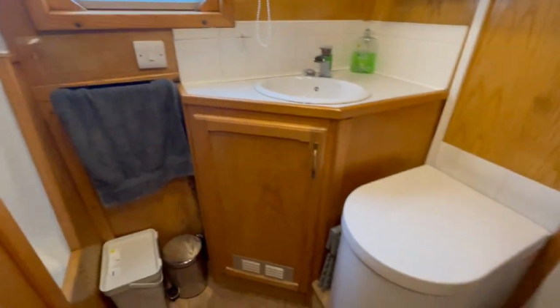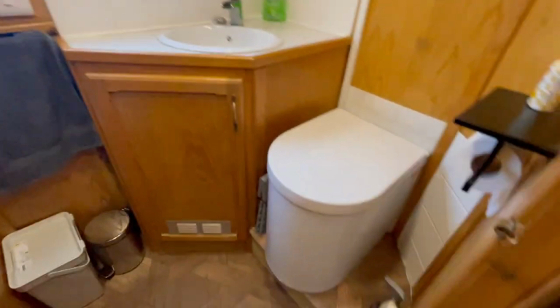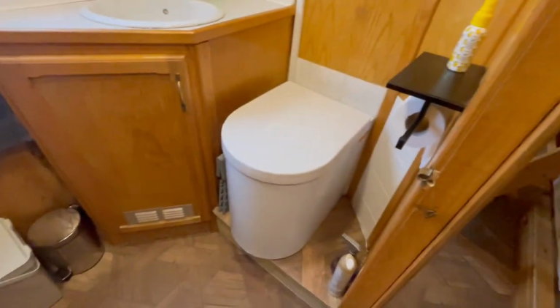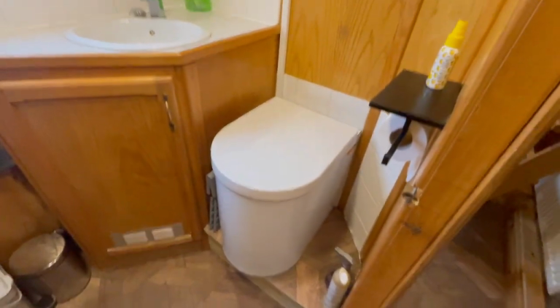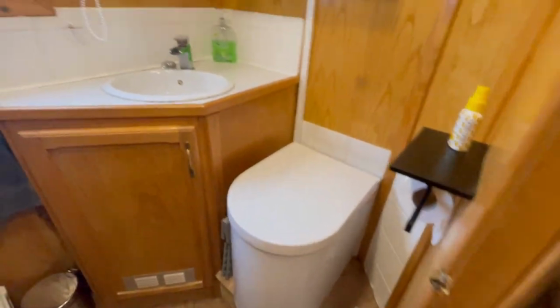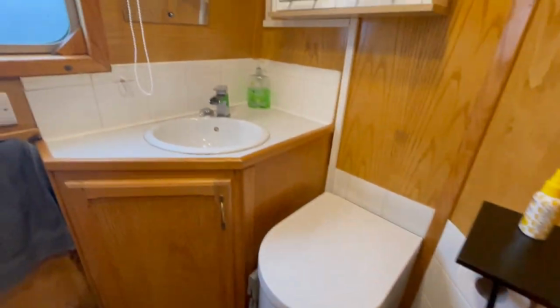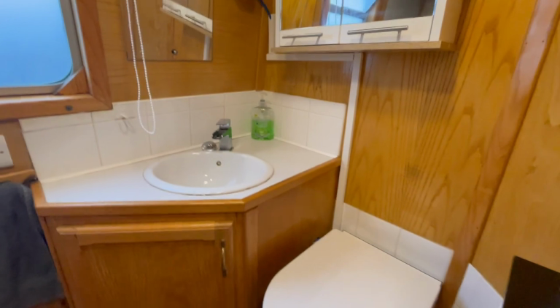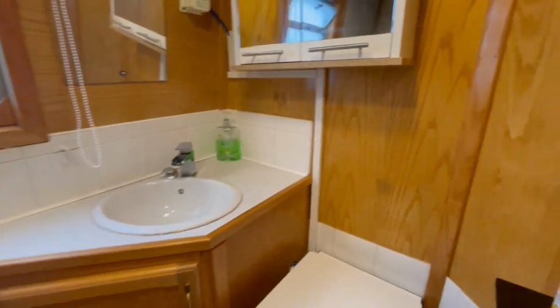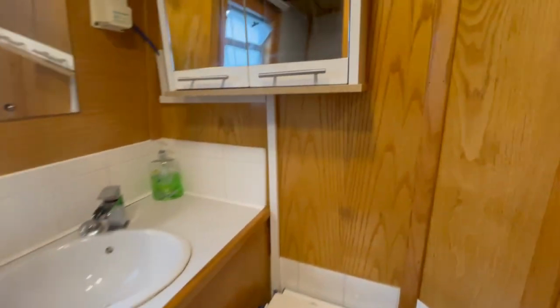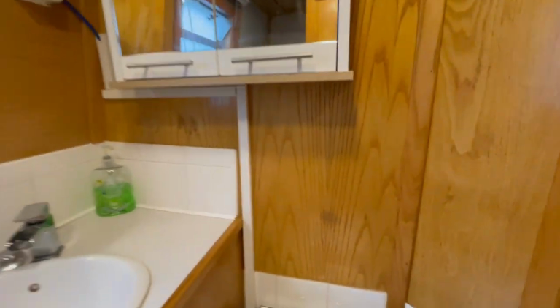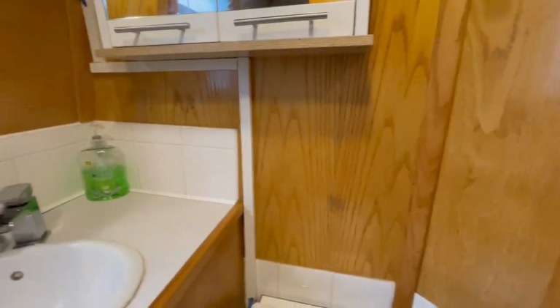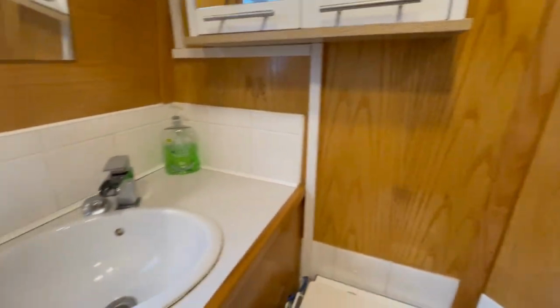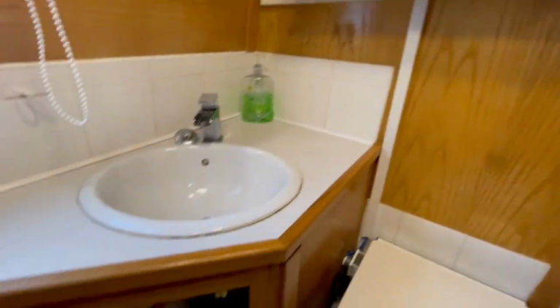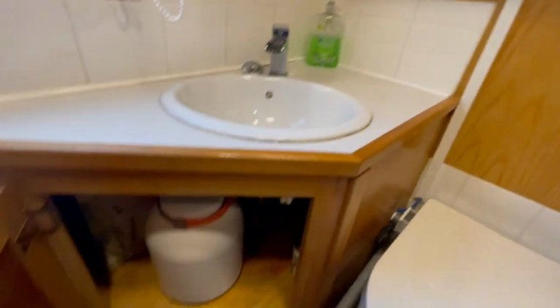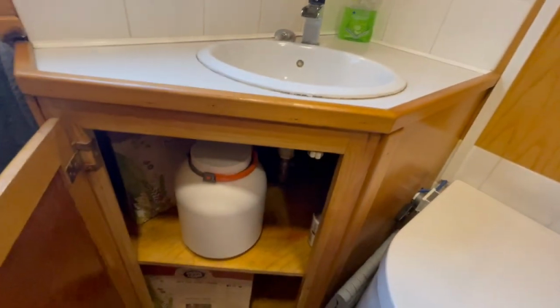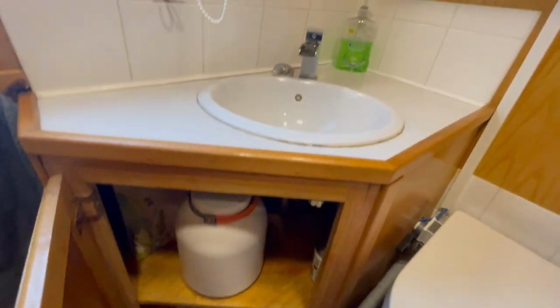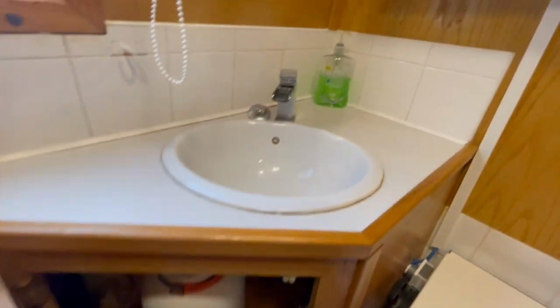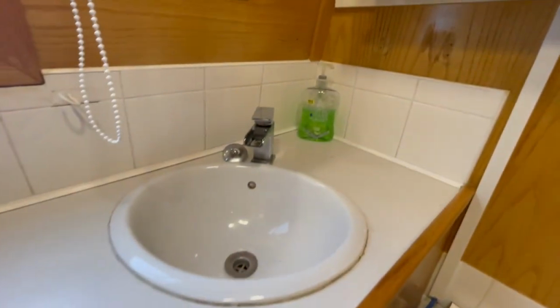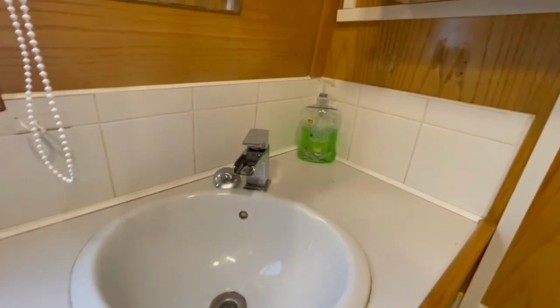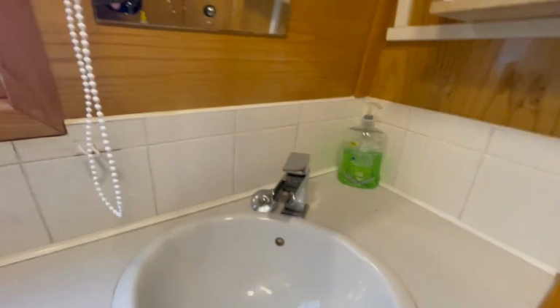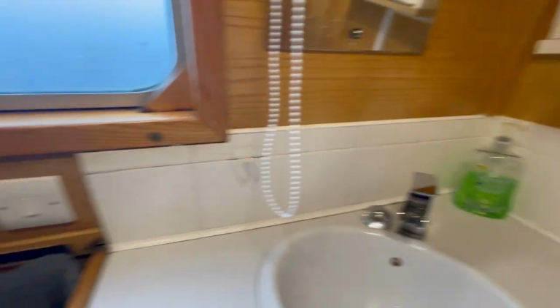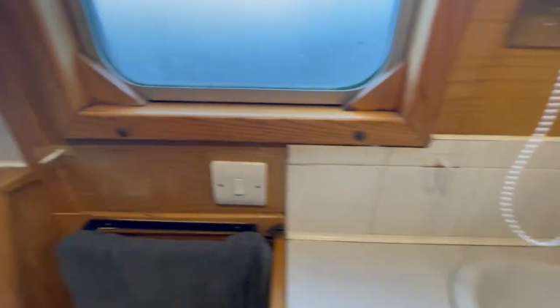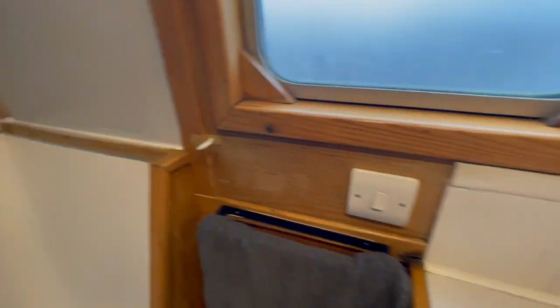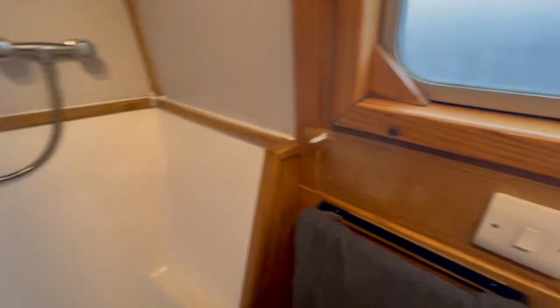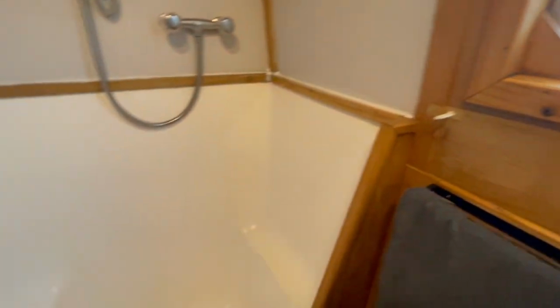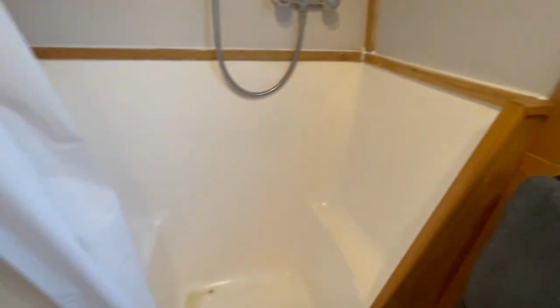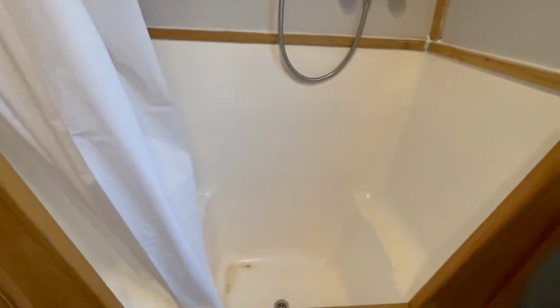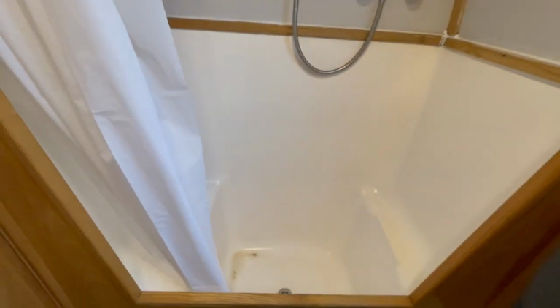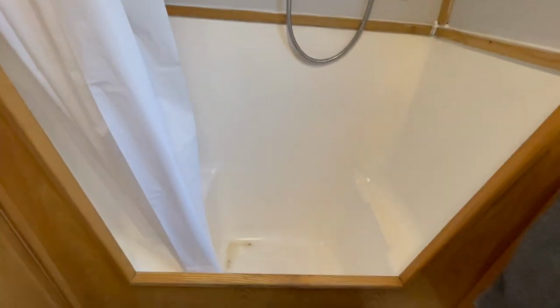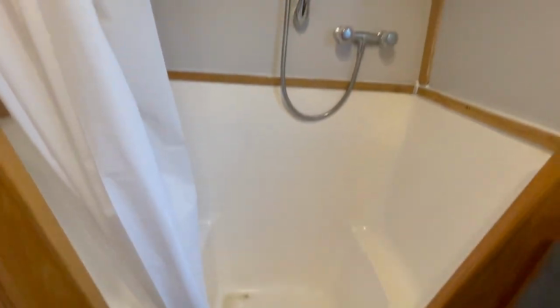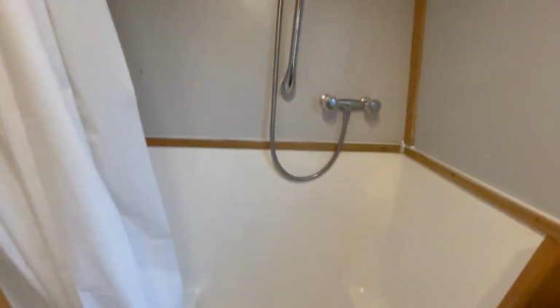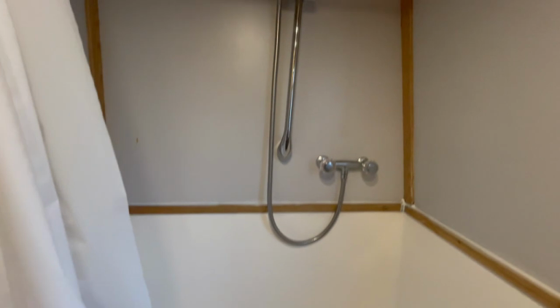Composting toilet. Half bath shower unit.